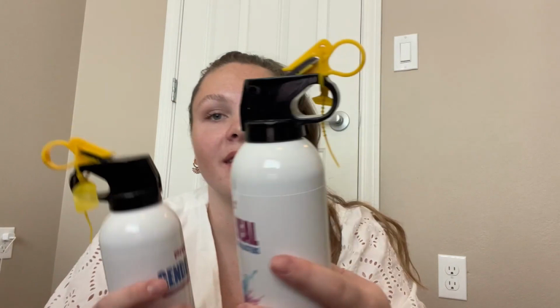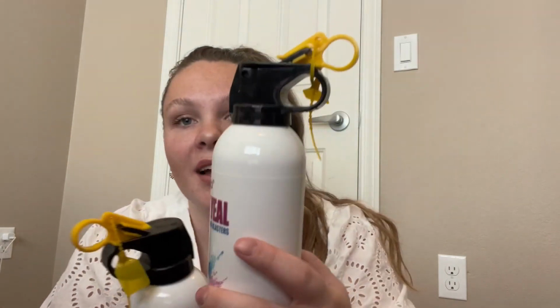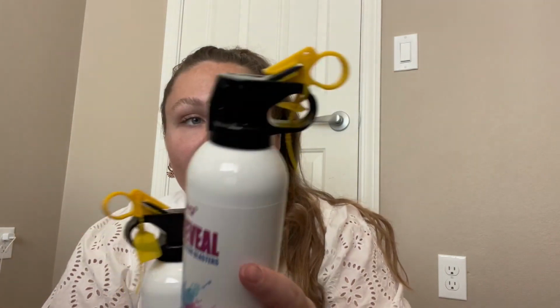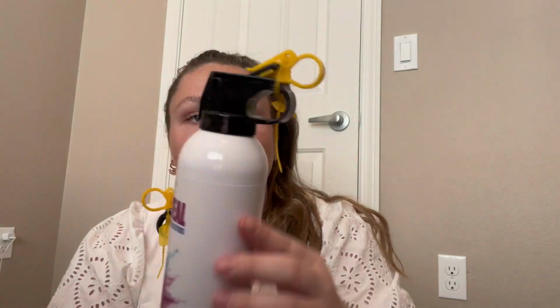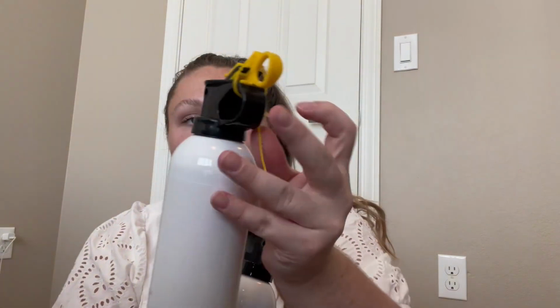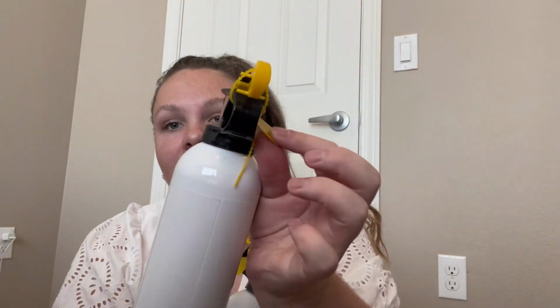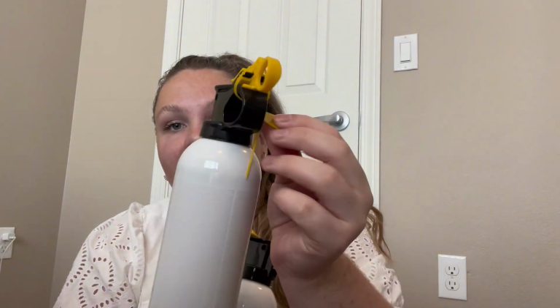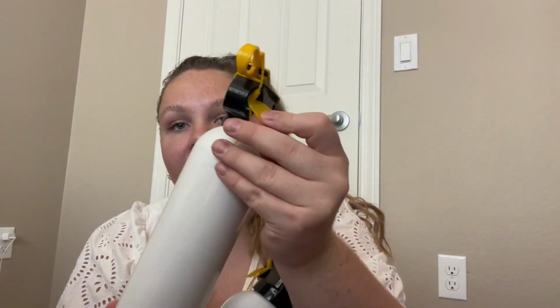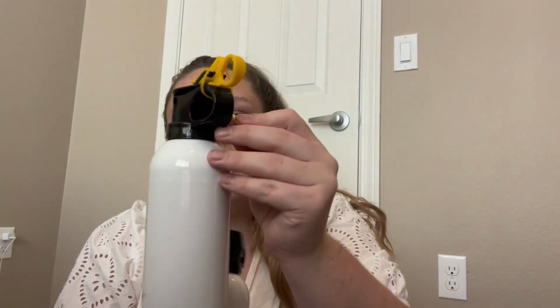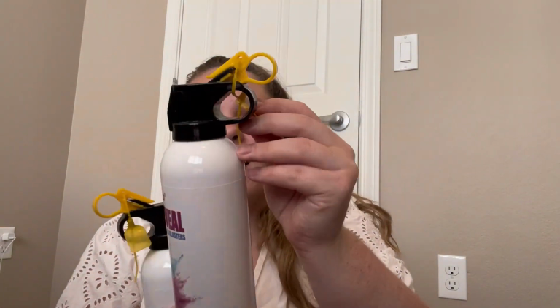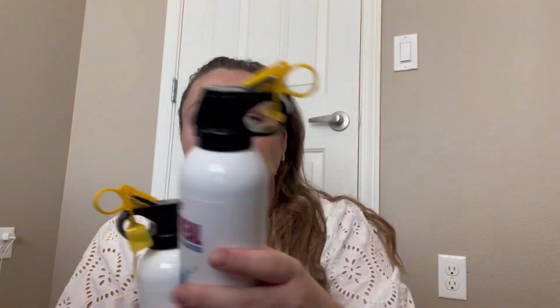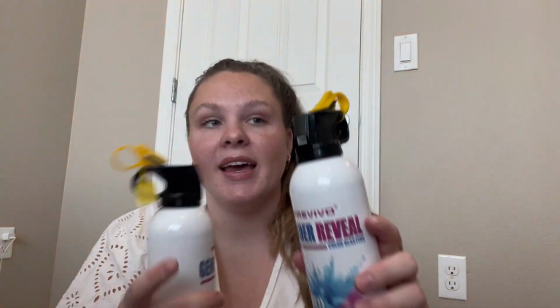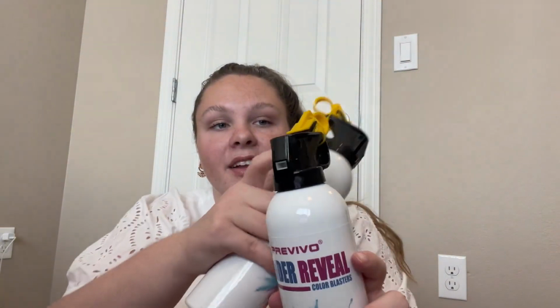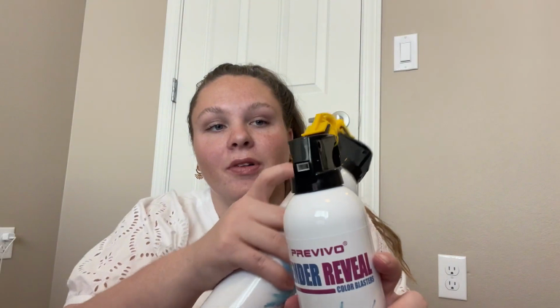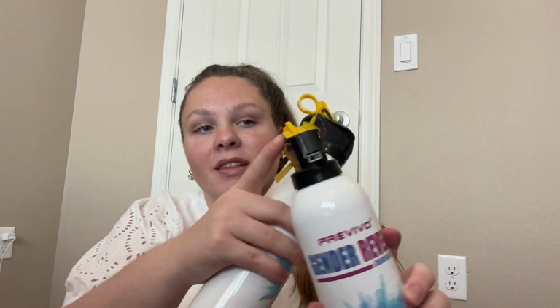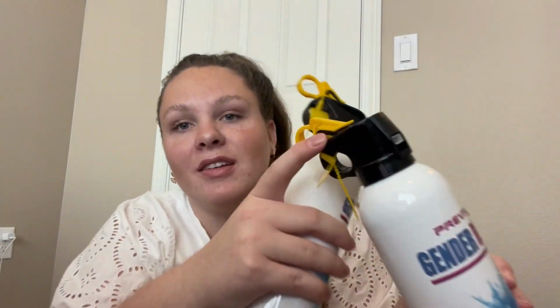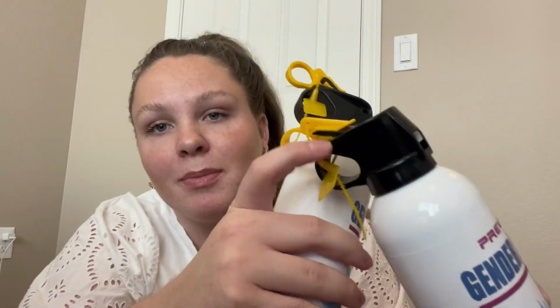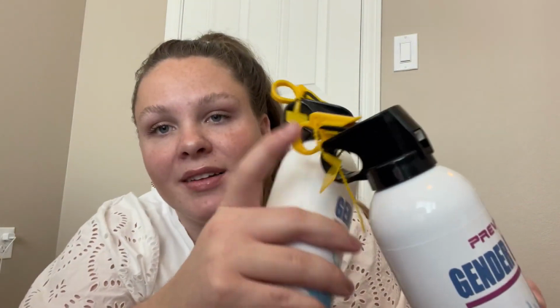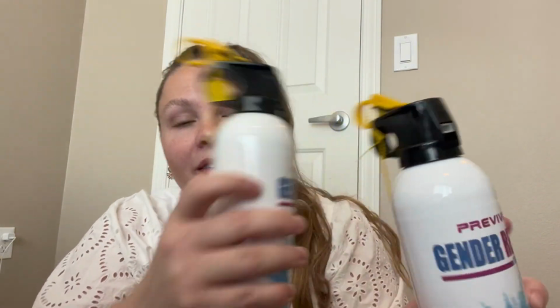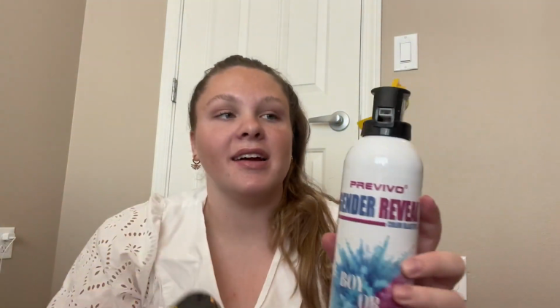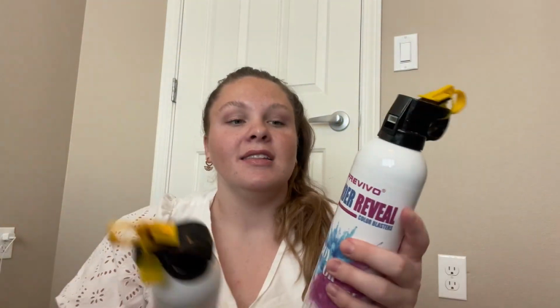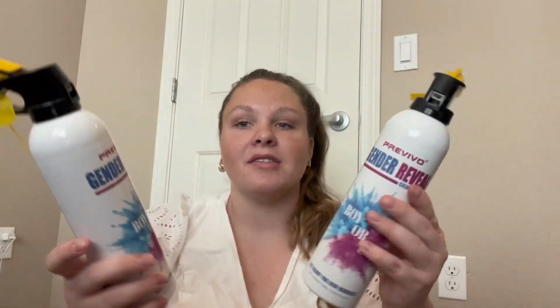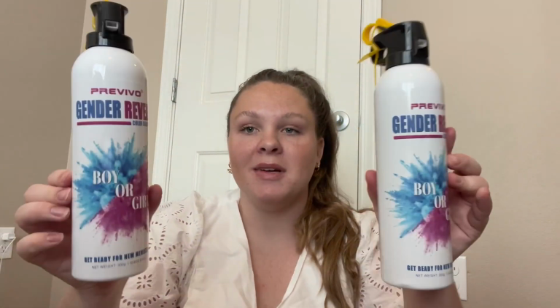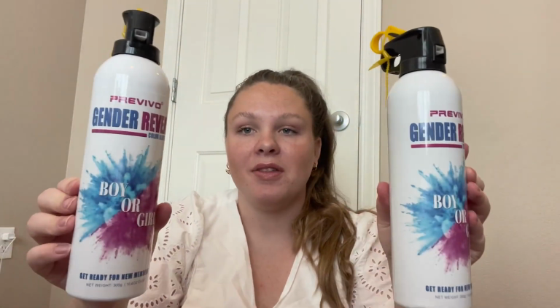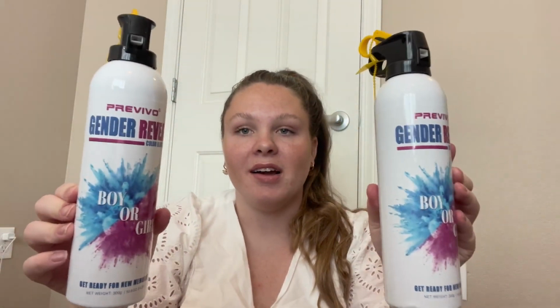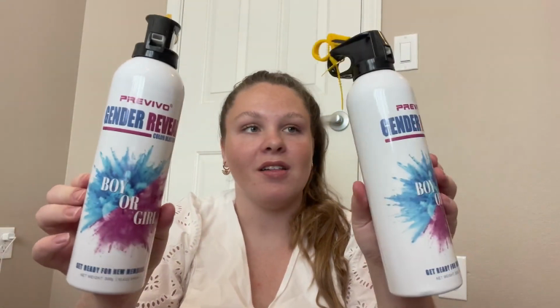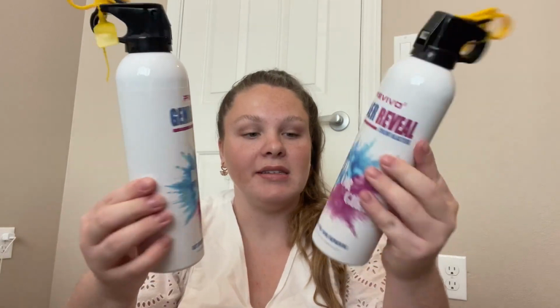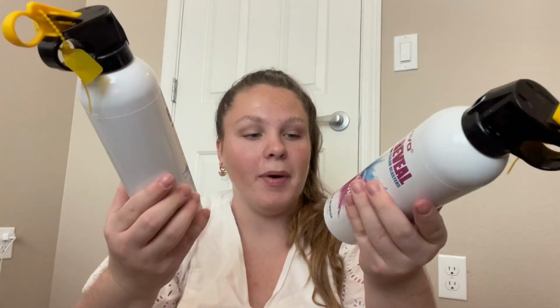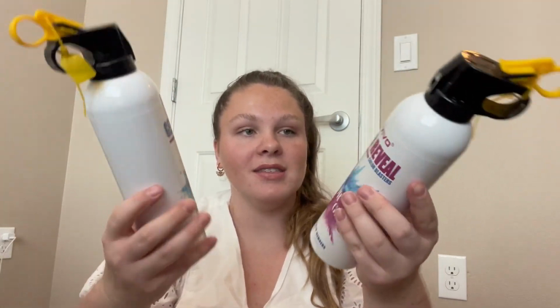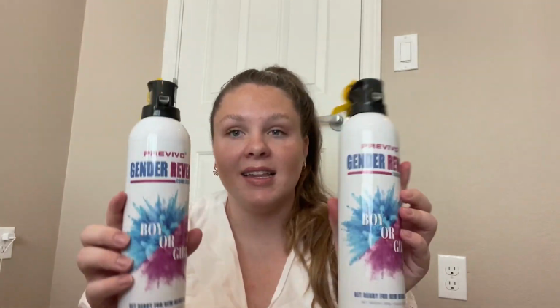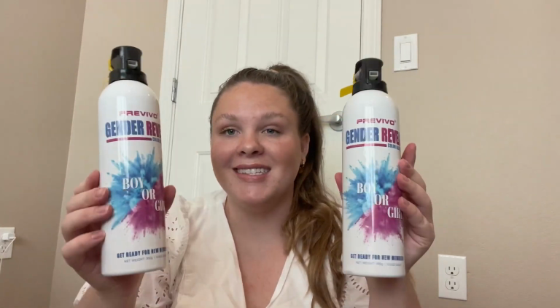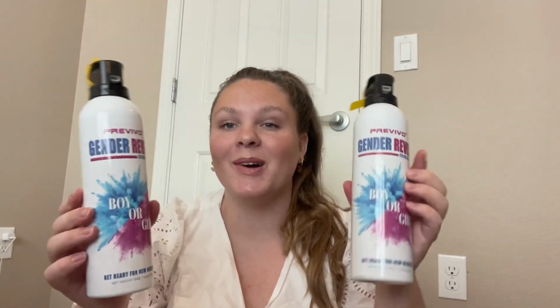This is kind of just how you do it. You take off this little tag thing, shake it, and then you'll pull this black little tab right here. These bottles are just super cool.